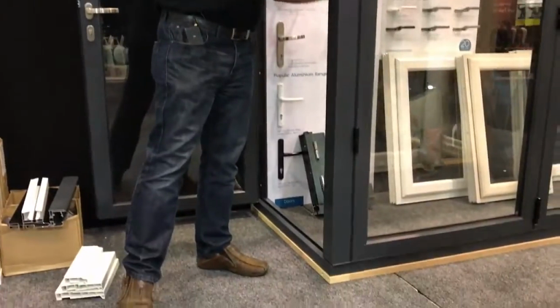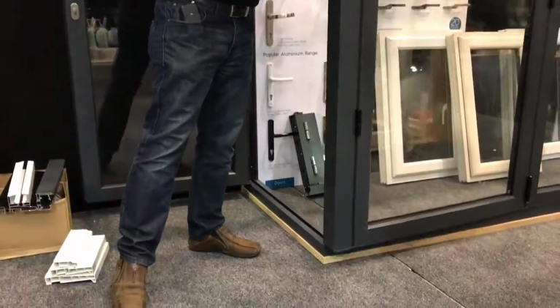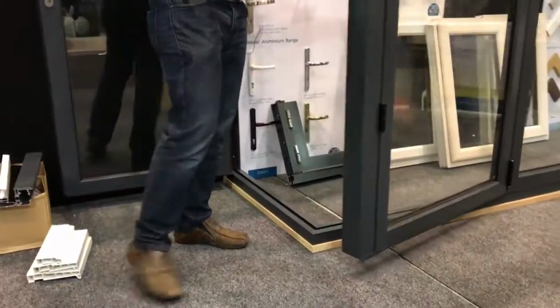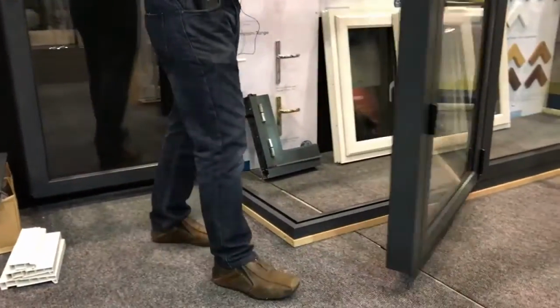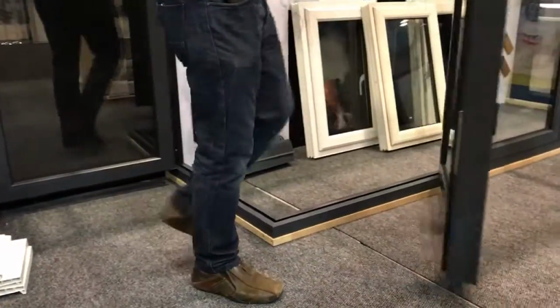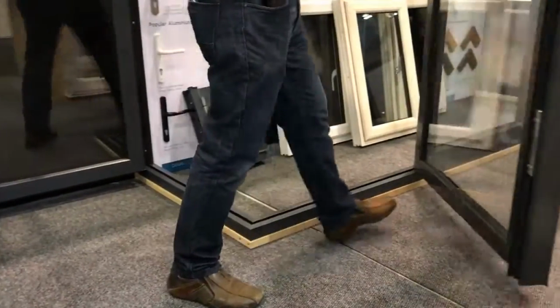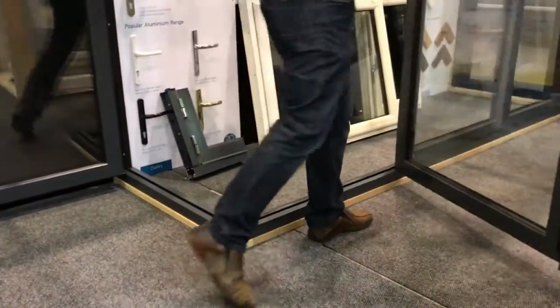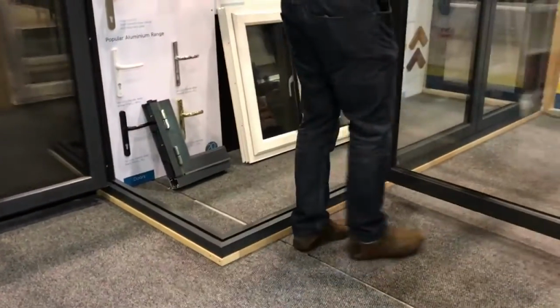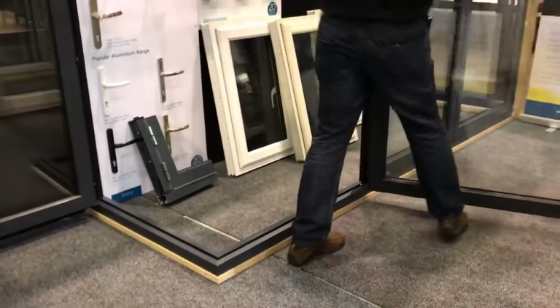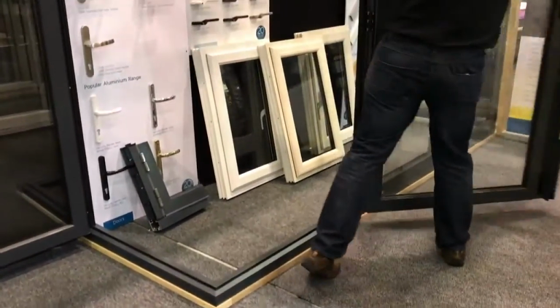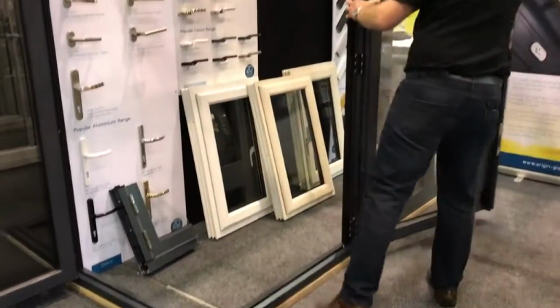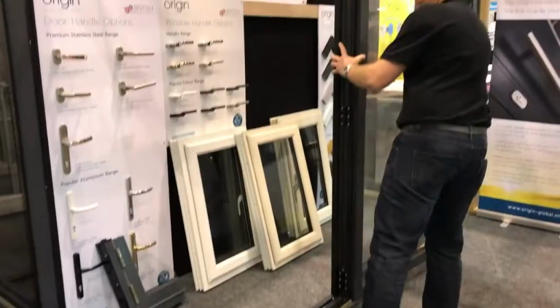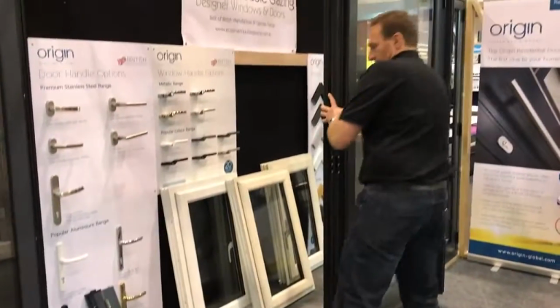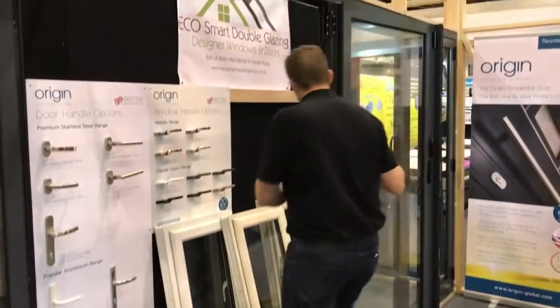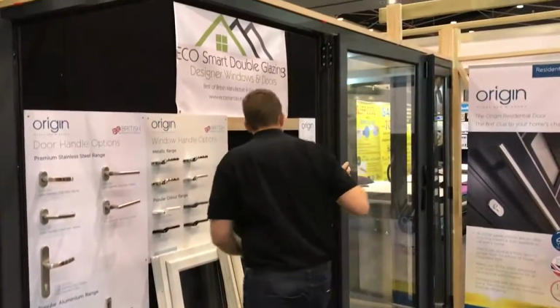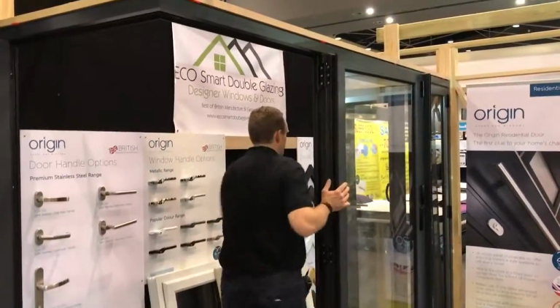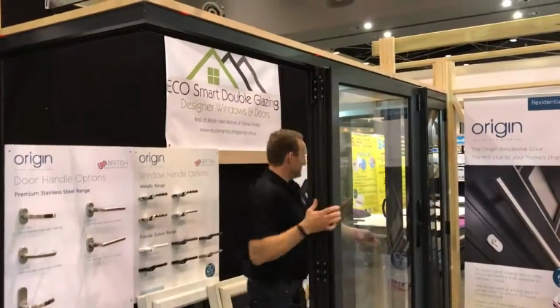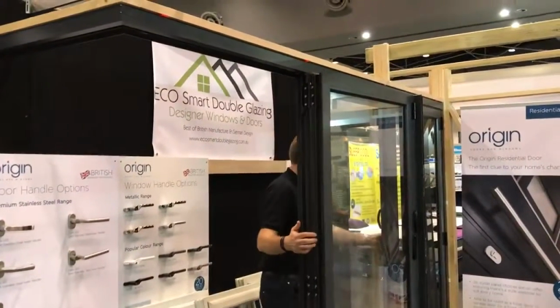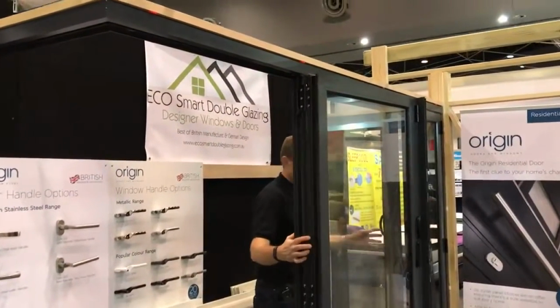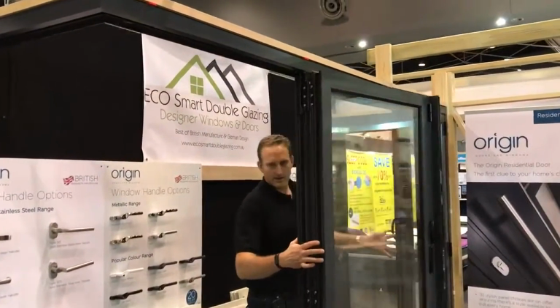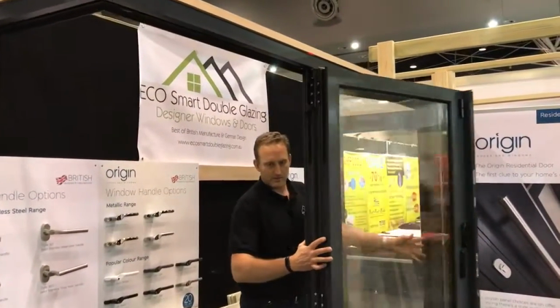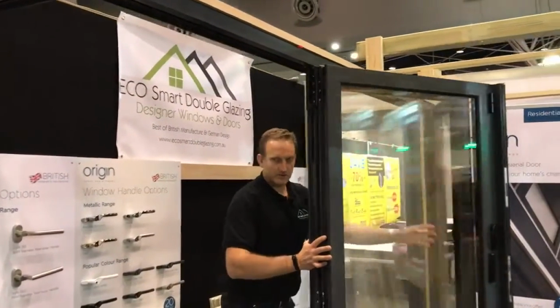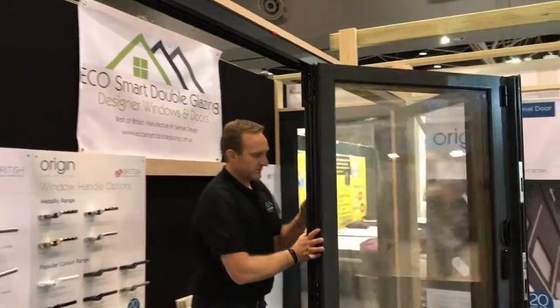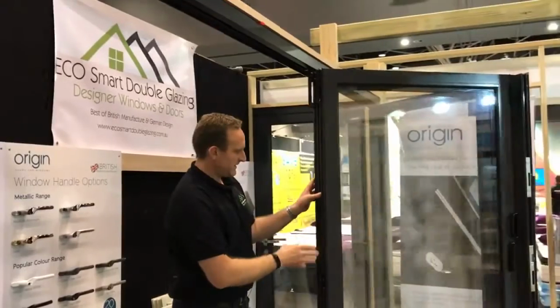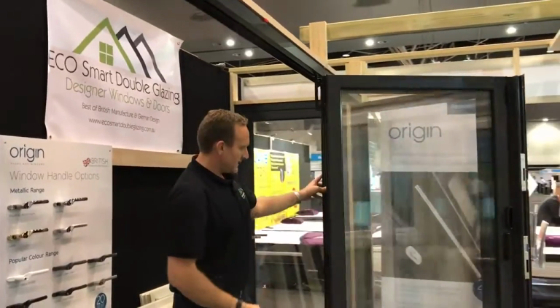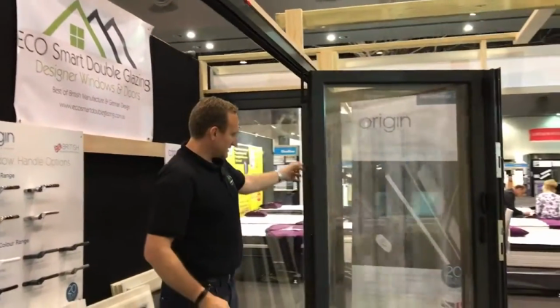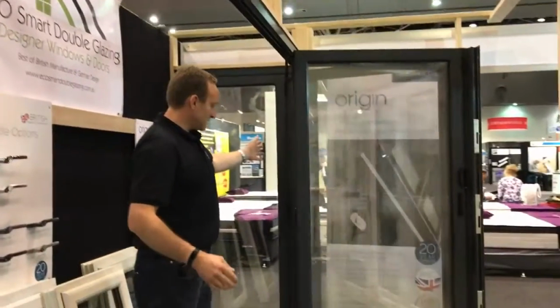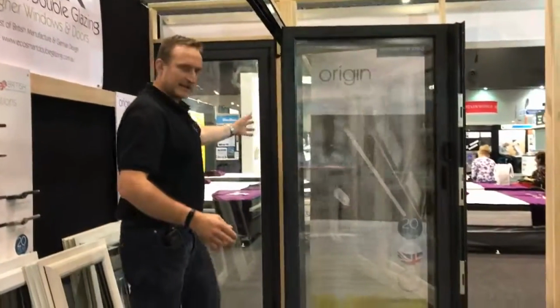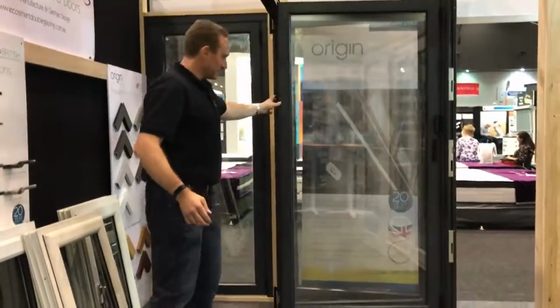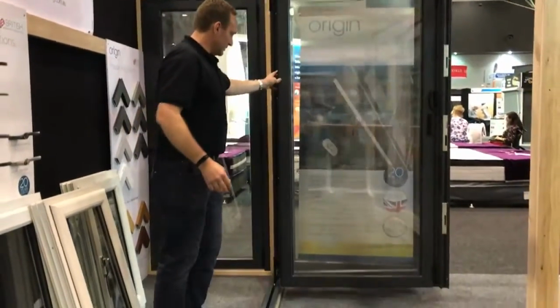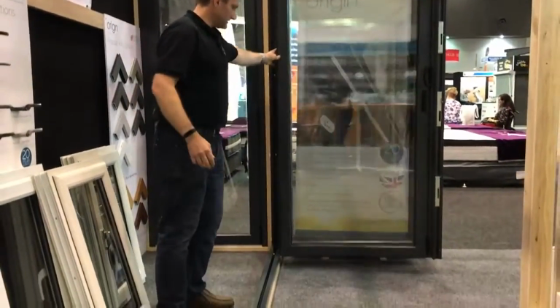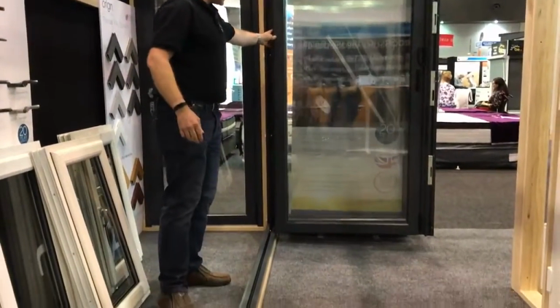Nice smooth action, pushes around in this way, opens up here, folds — nice easy sliding action to open into position.